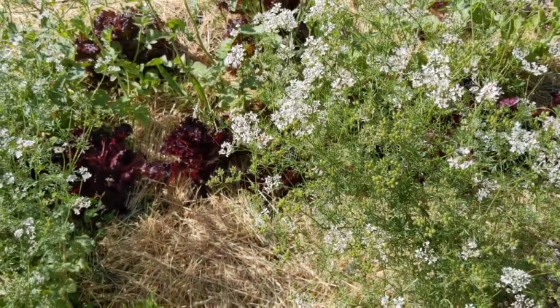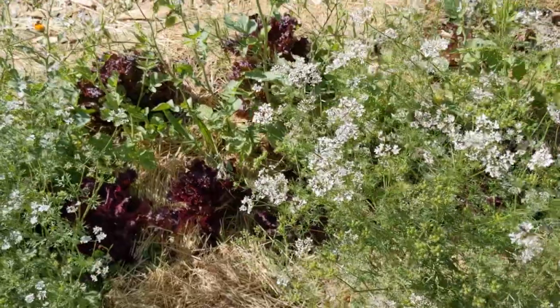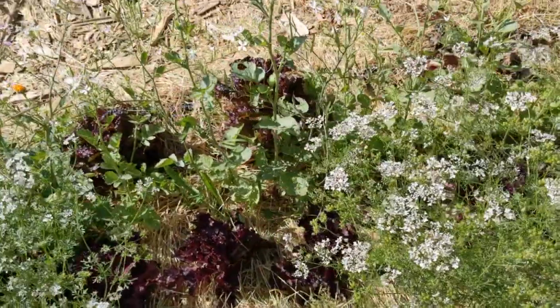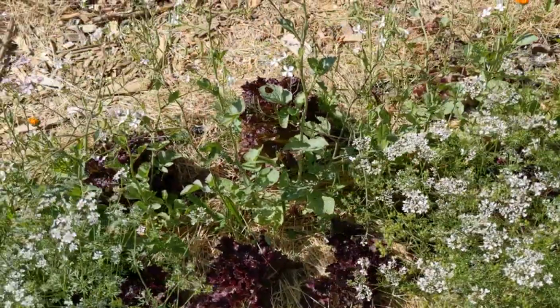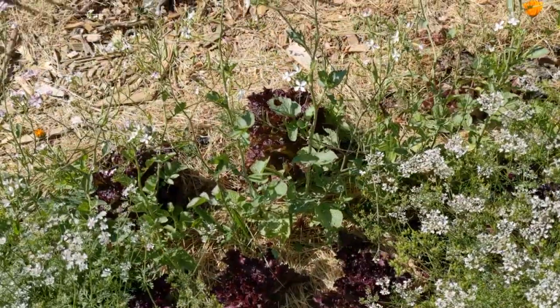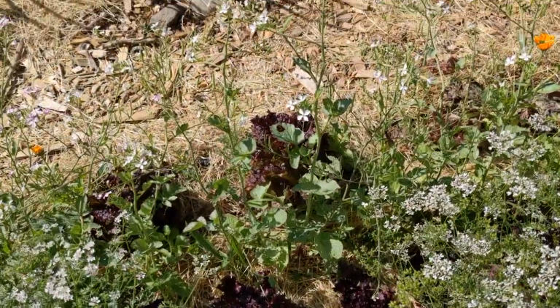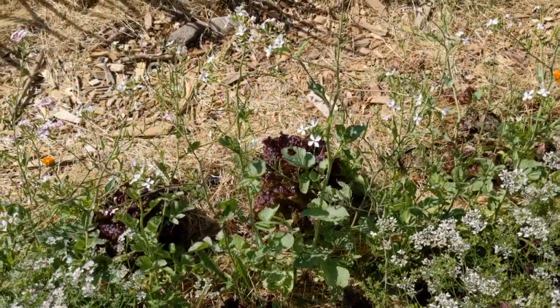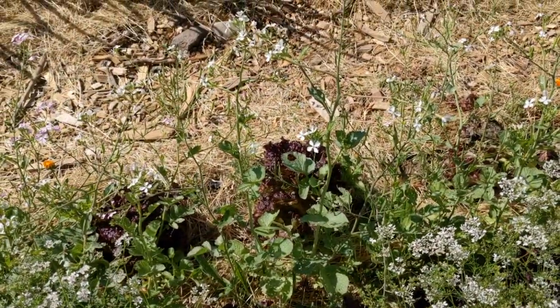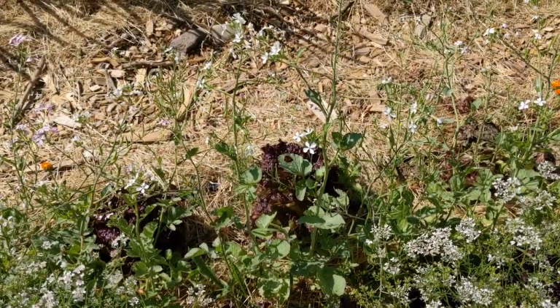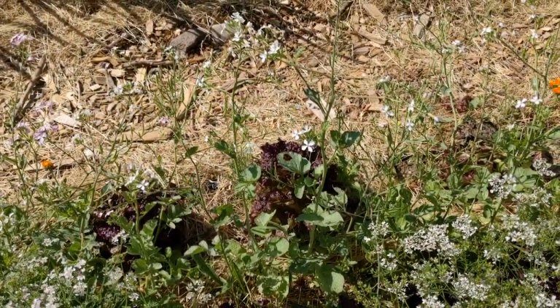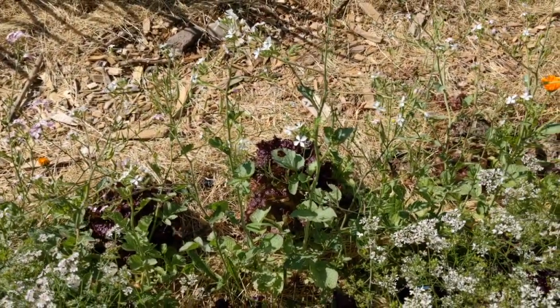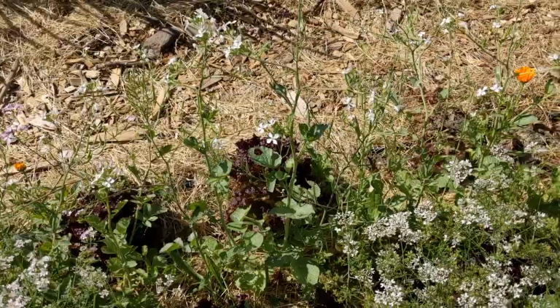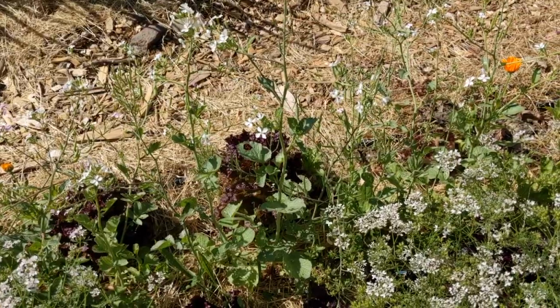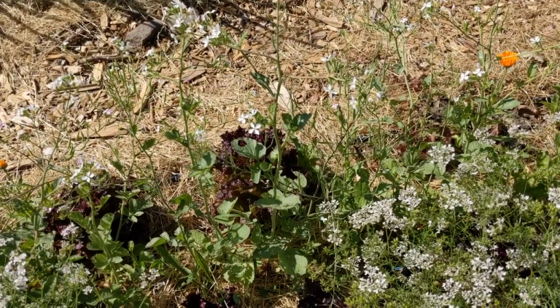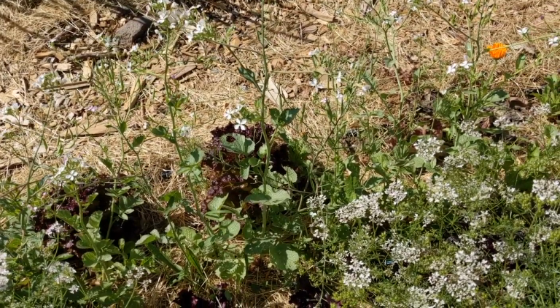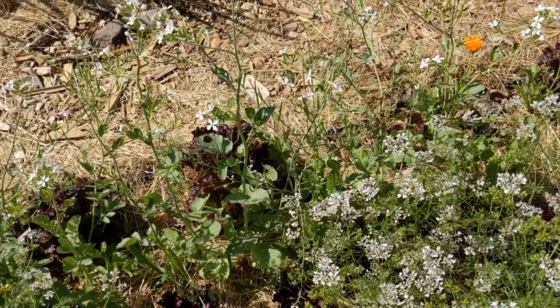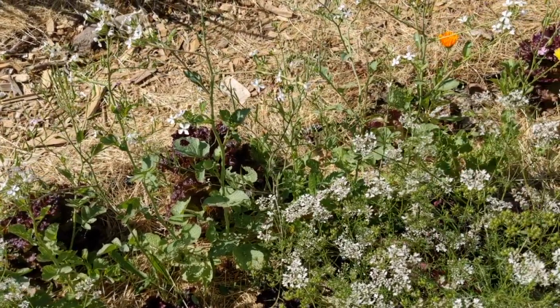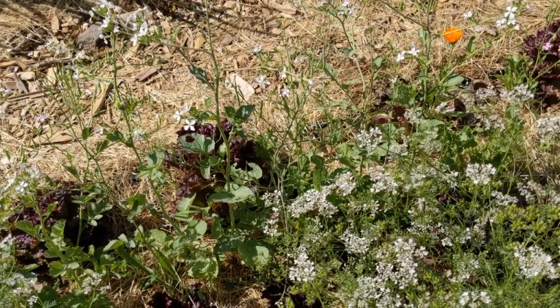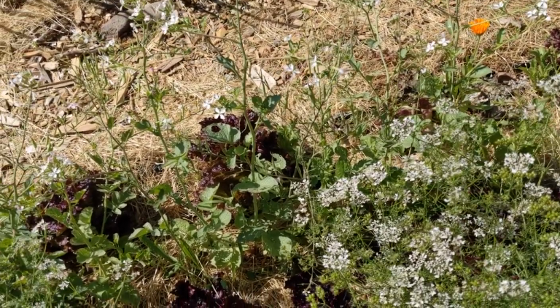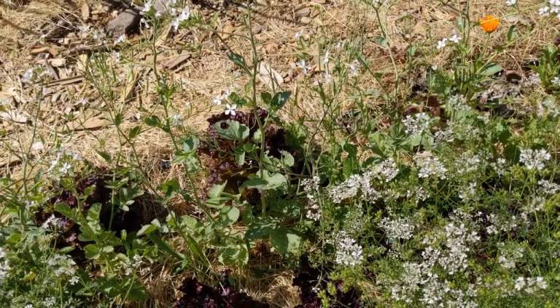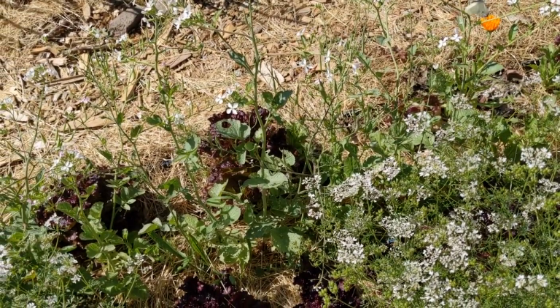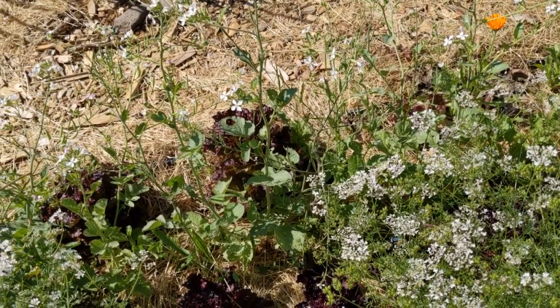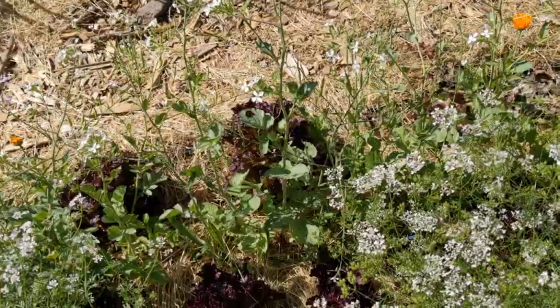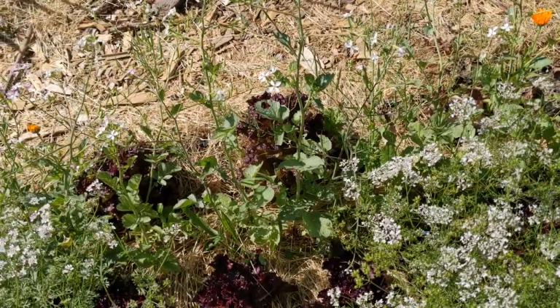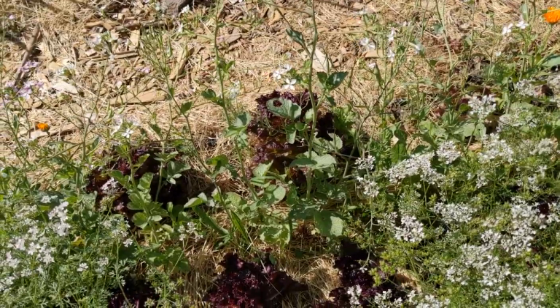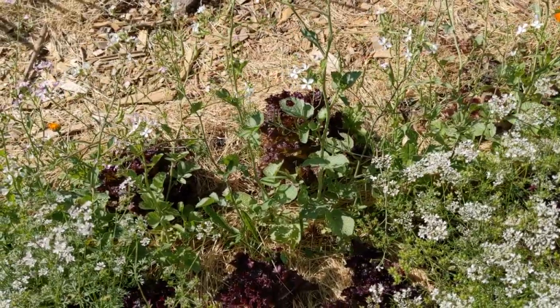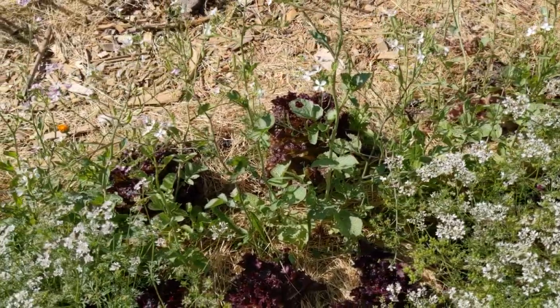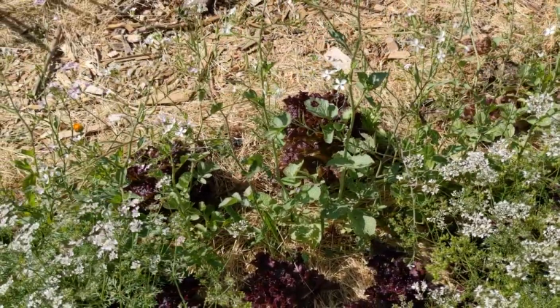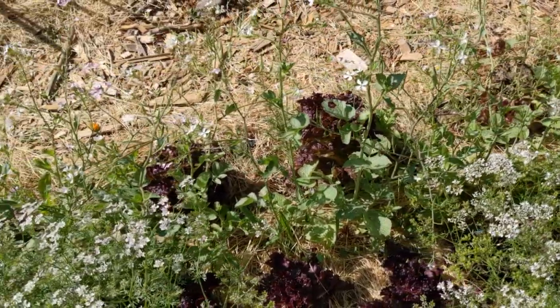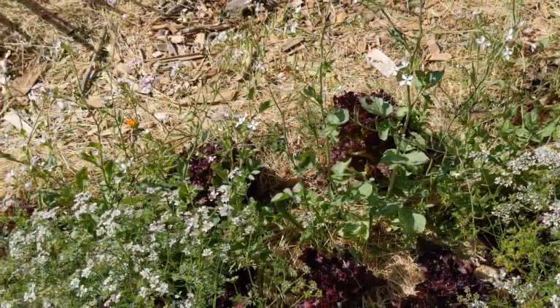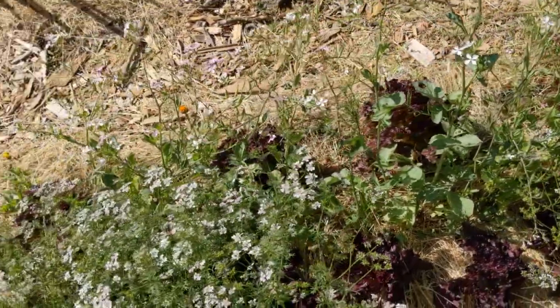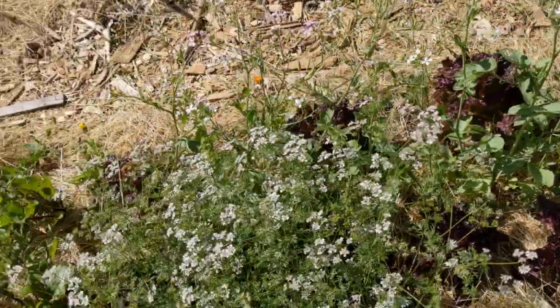In the back we have a radish that also went to seed. I will be collecting some seed pods for cooking — they have very good flavor — but I also like the flowers, and so do pollinators.